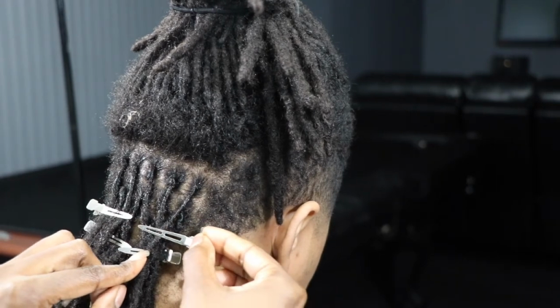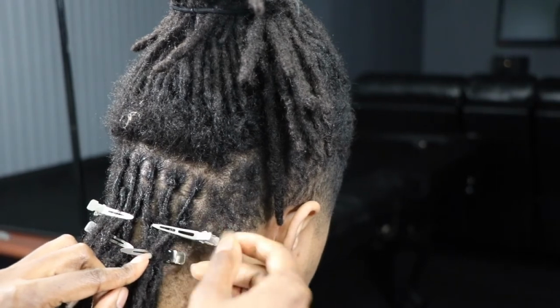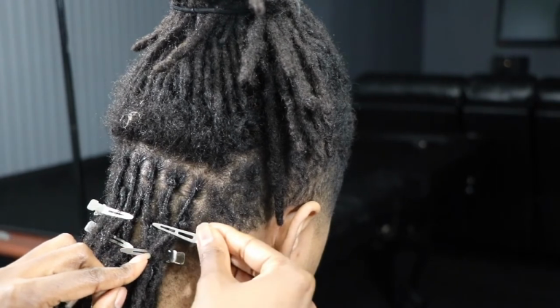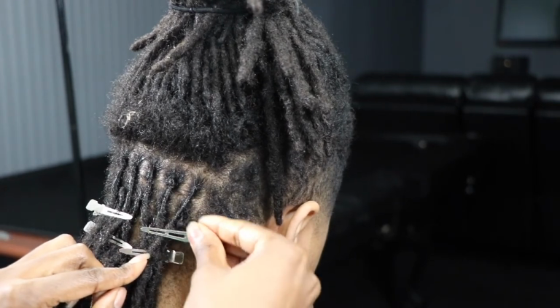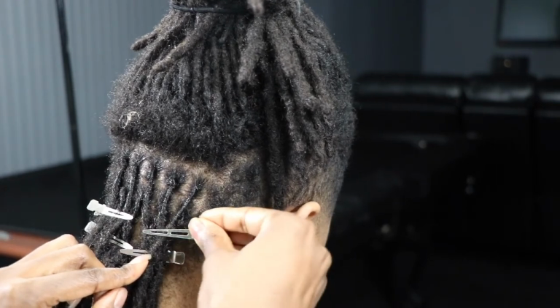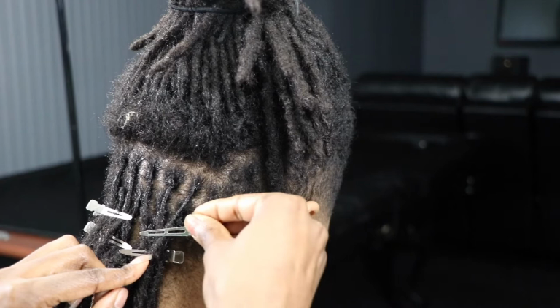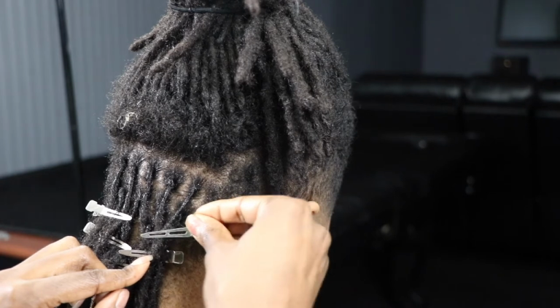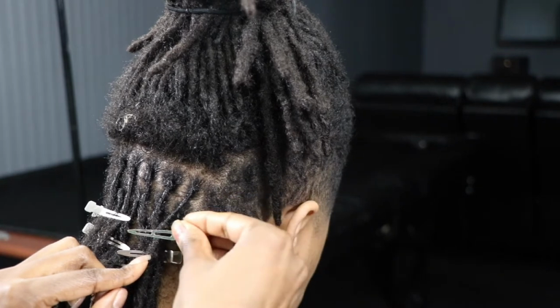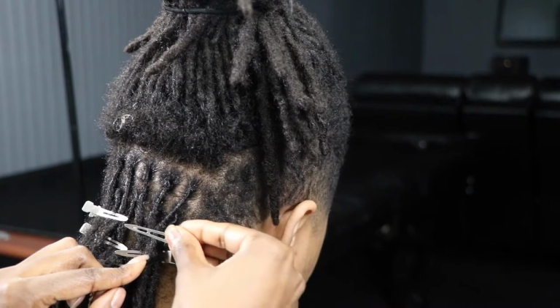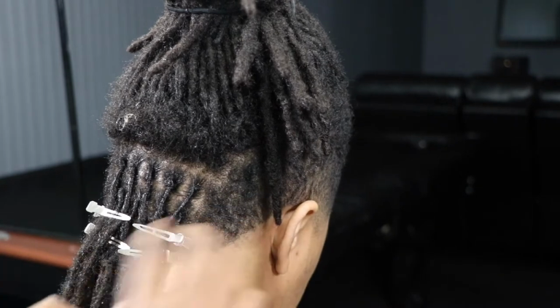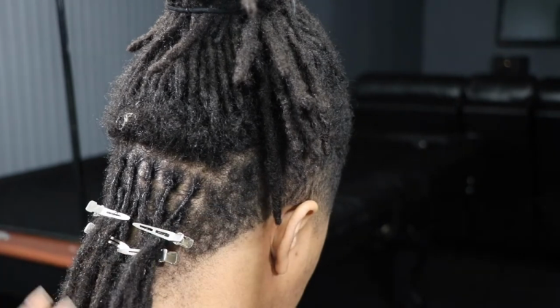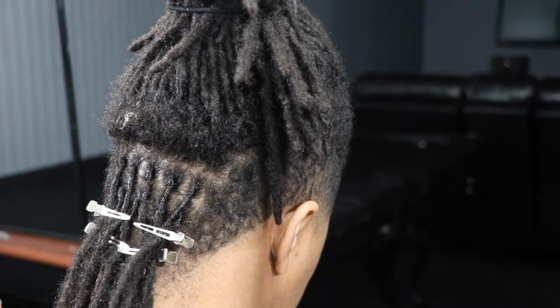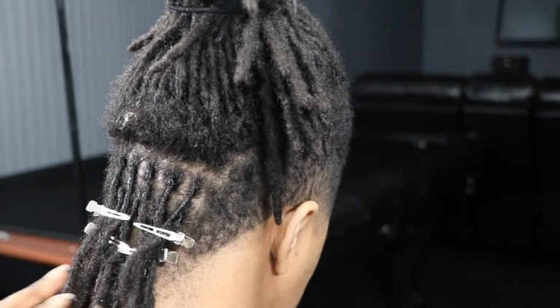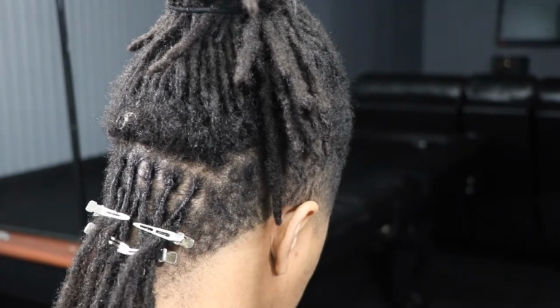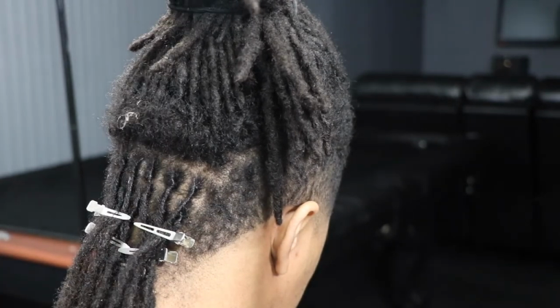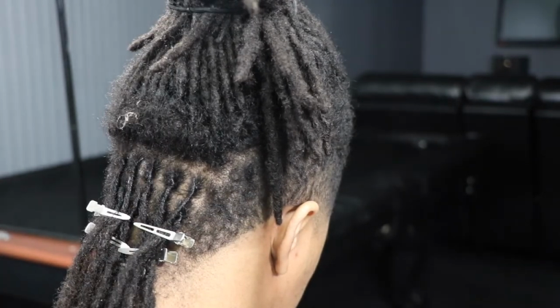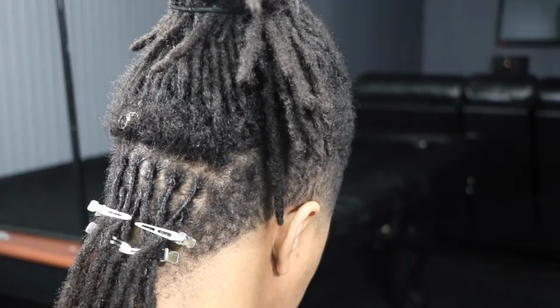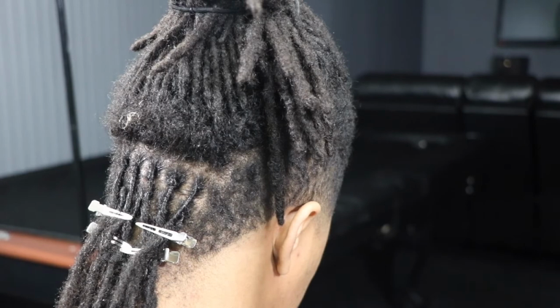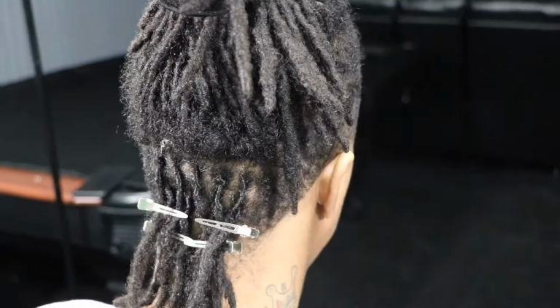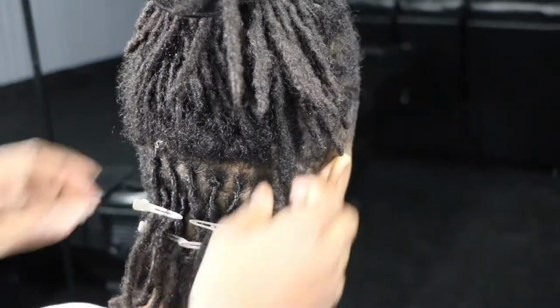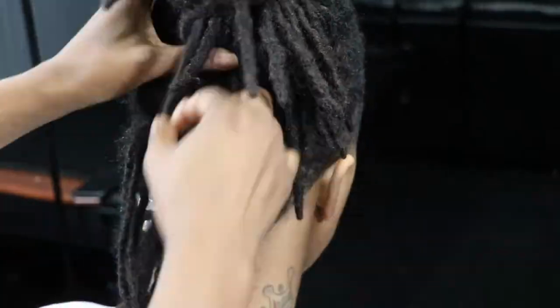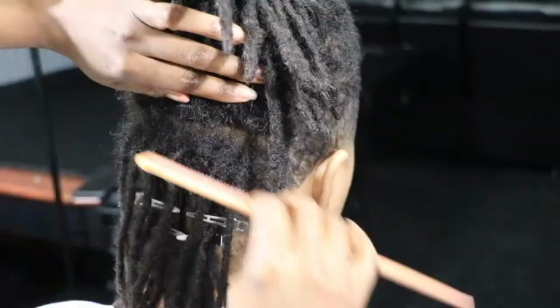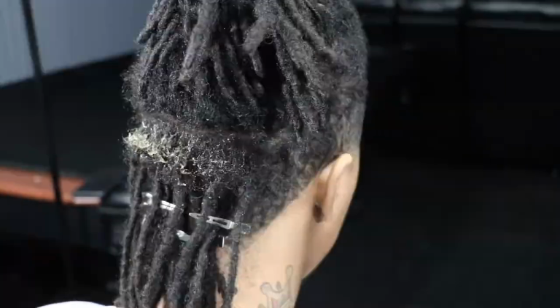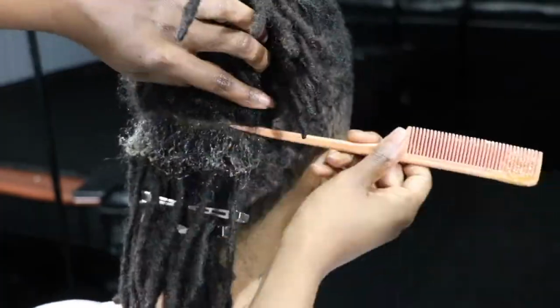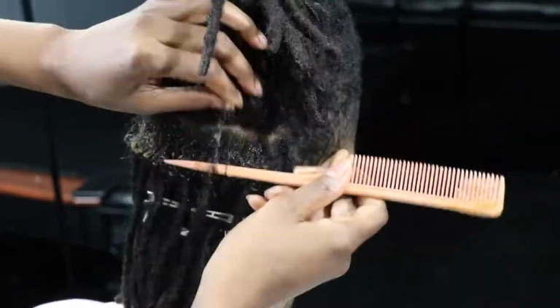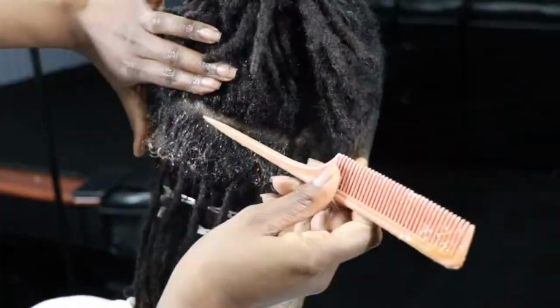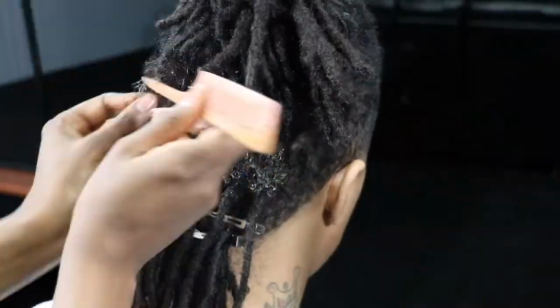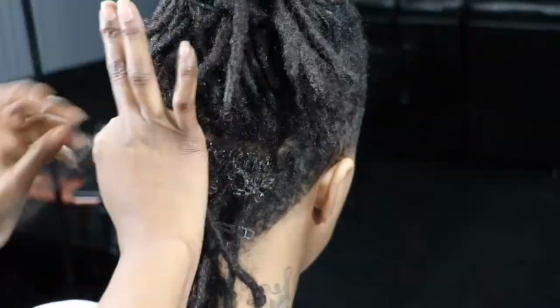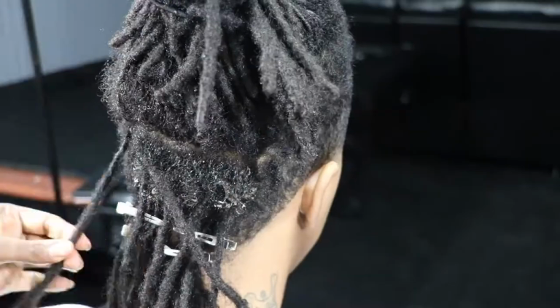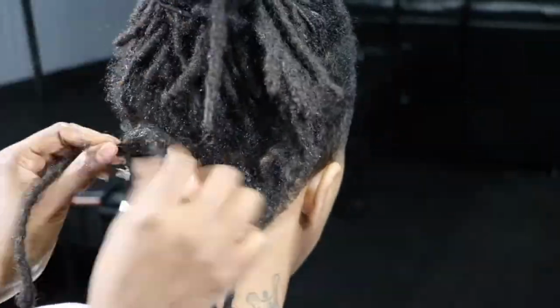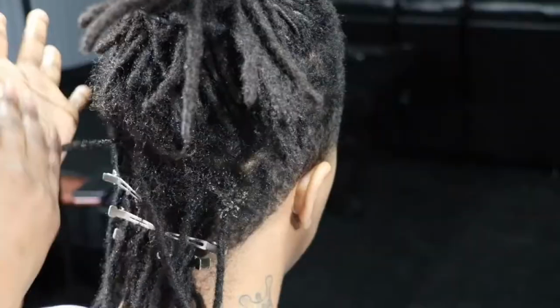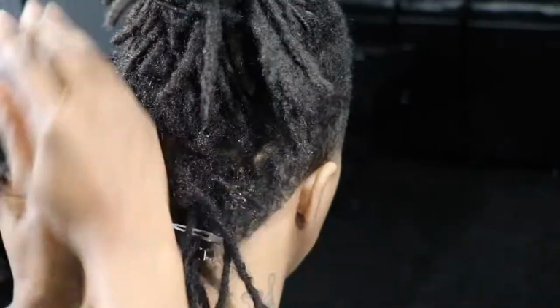When we first started these I was retwisting them about twice a month. Now we retwist once a month or every other month. In periods of slow growth we retwist as needed.